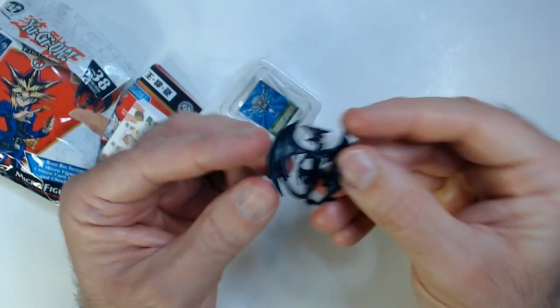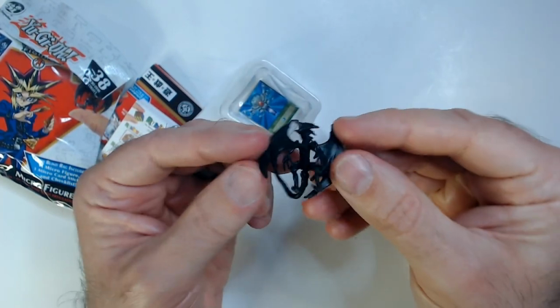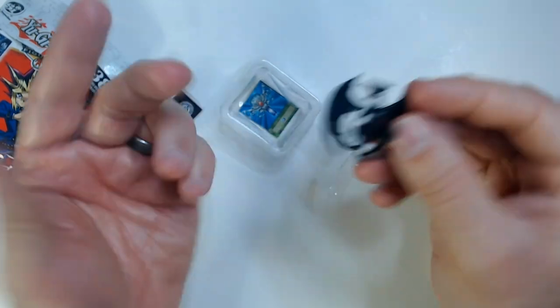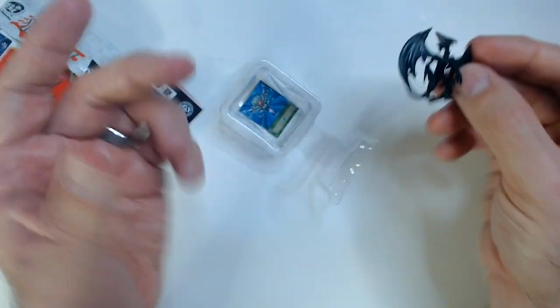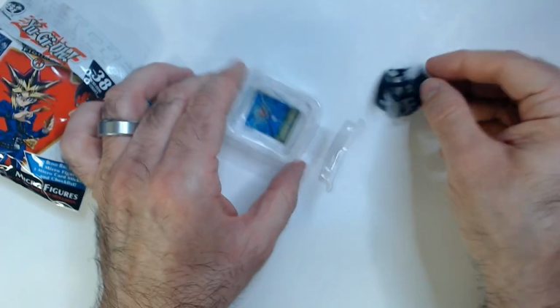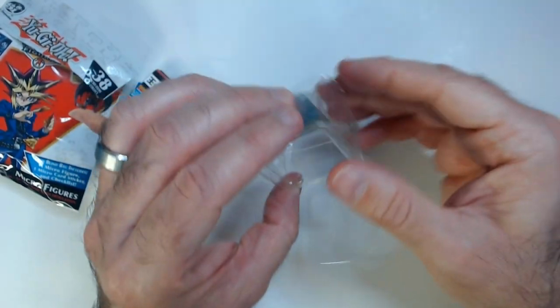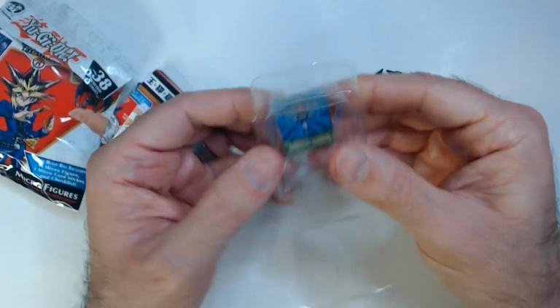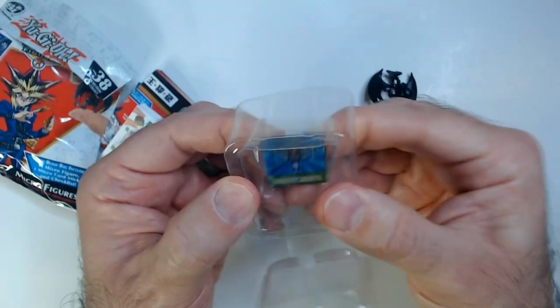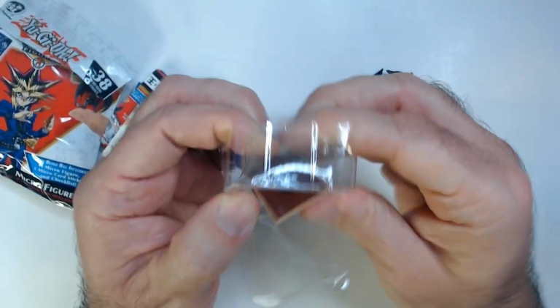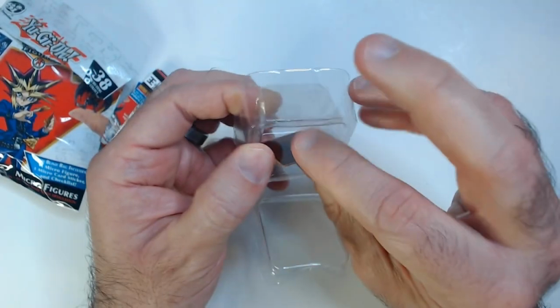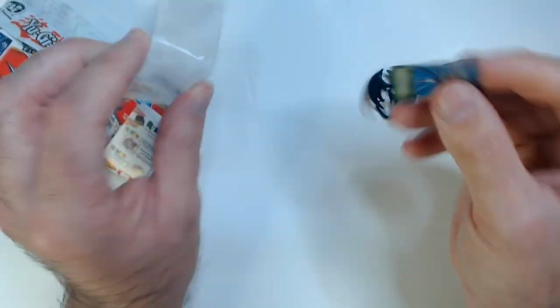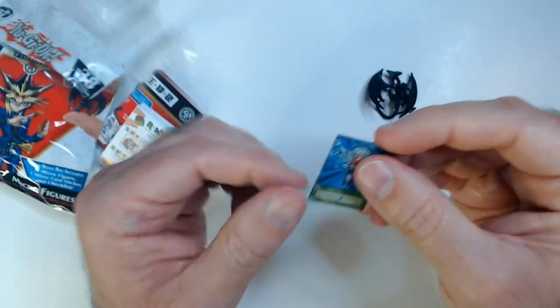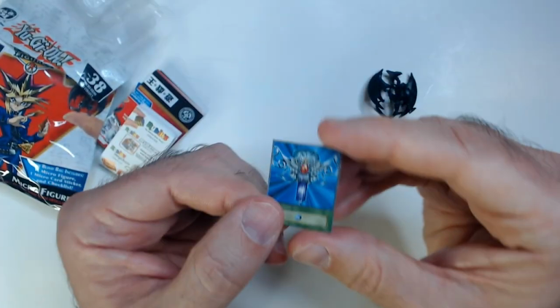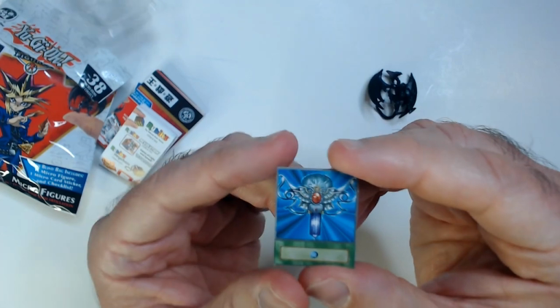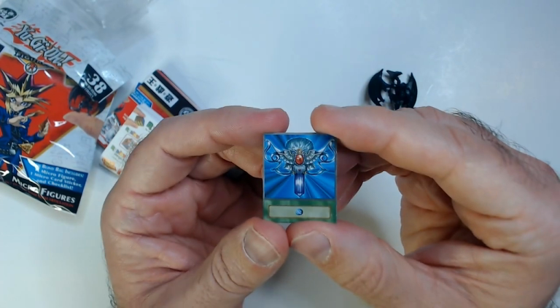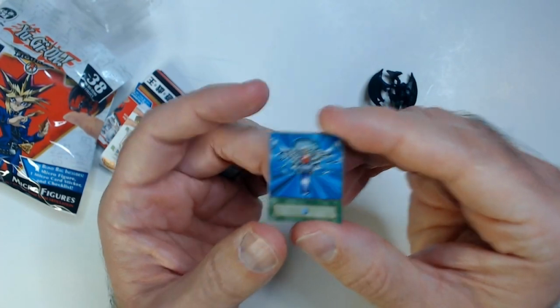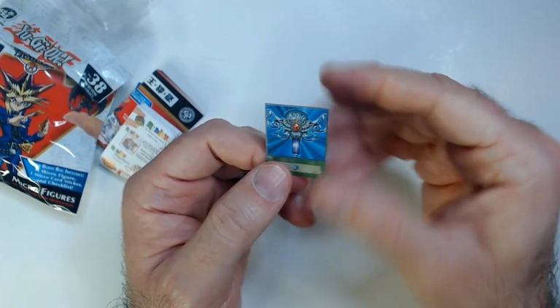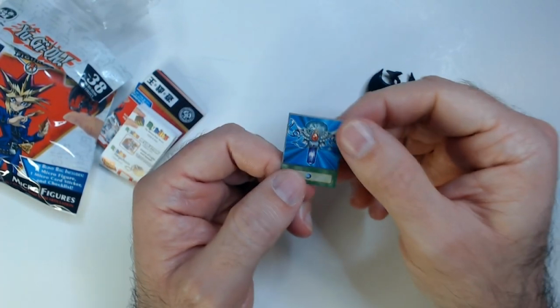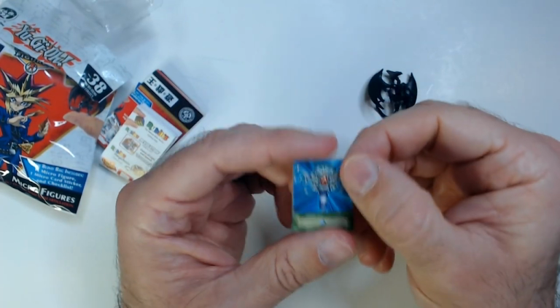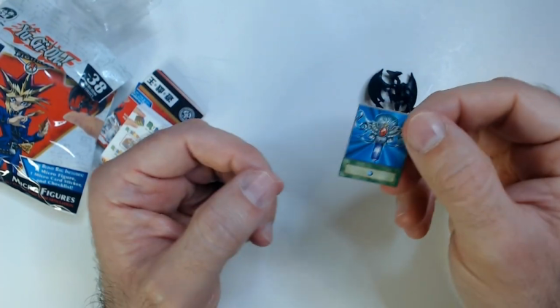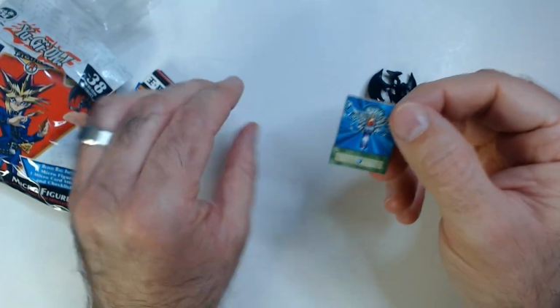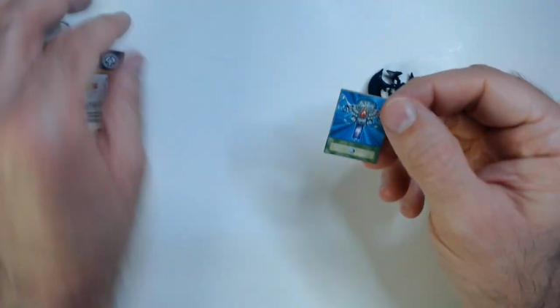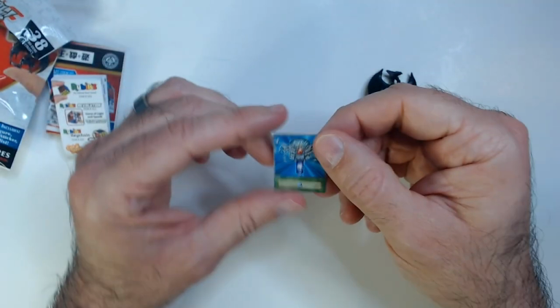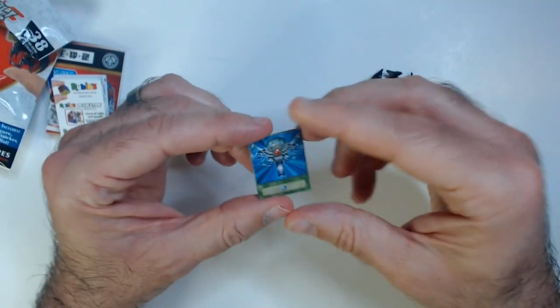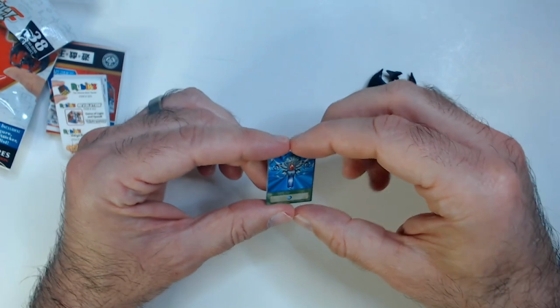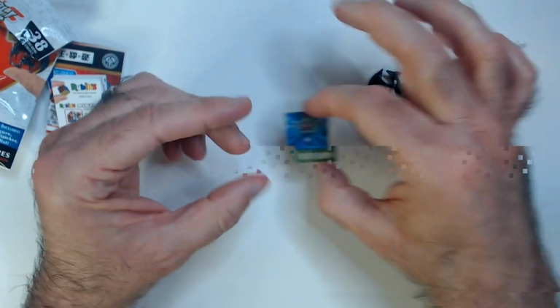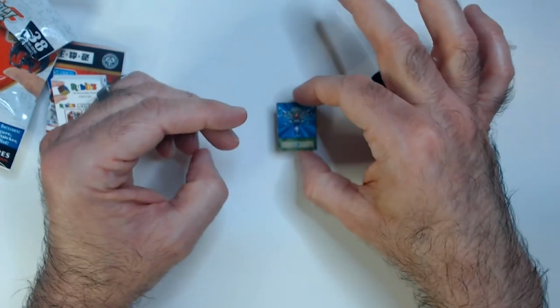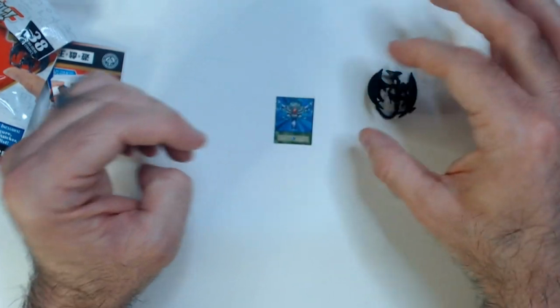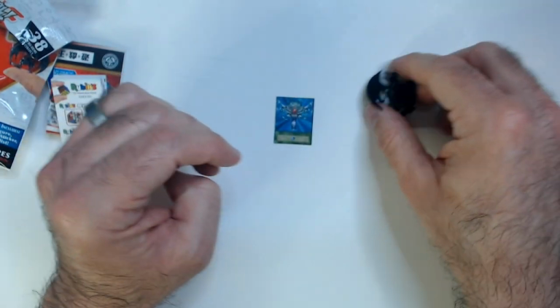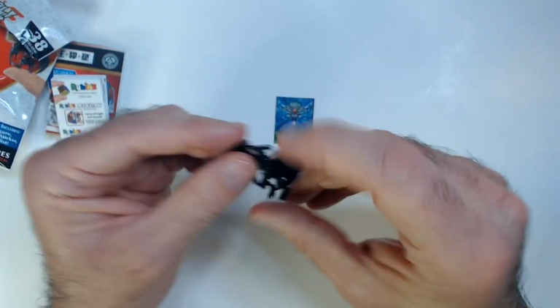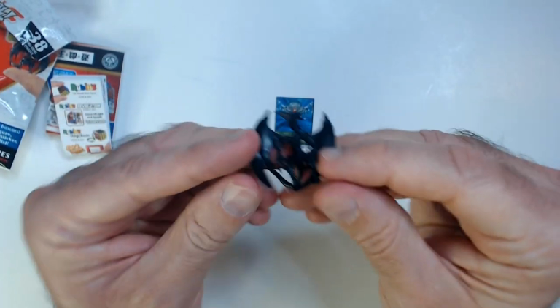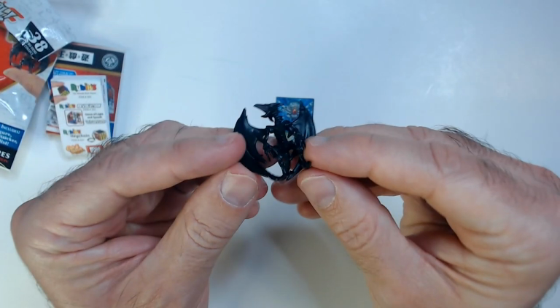And for $1.25, it's cool you get this card as well. So we got Monster Reborn — I do recognize that card. Pretty famous card of the Yu-Gi-Oh! series, of course. You get to bring back a monster from your graveyard and summon him to the field.